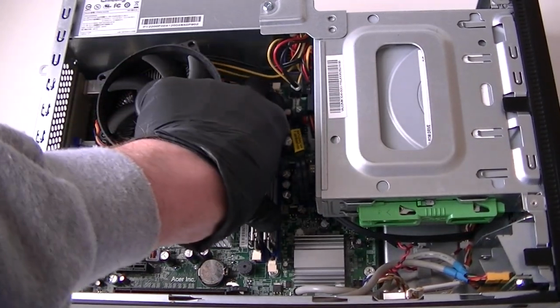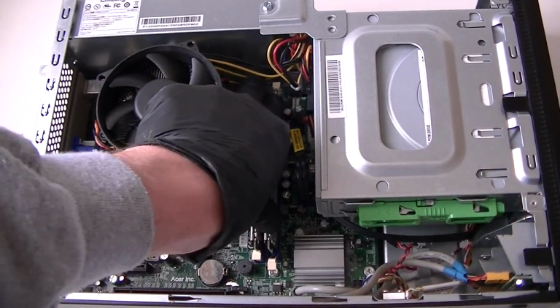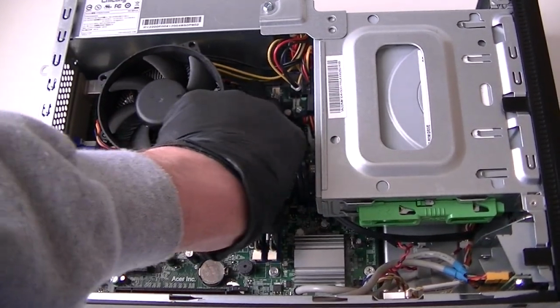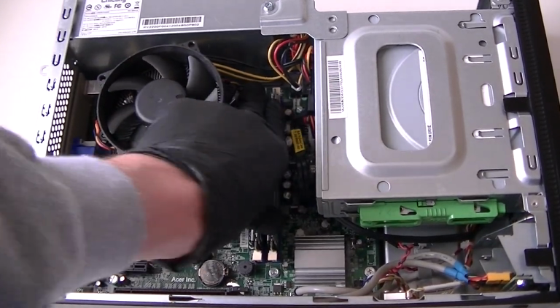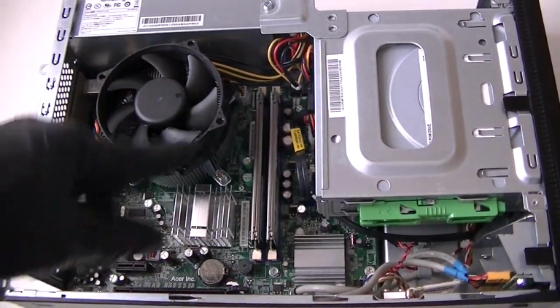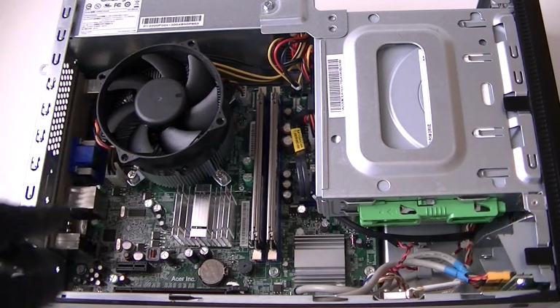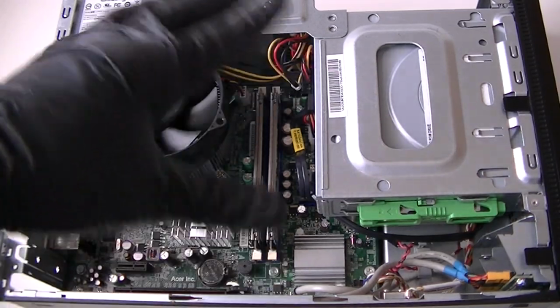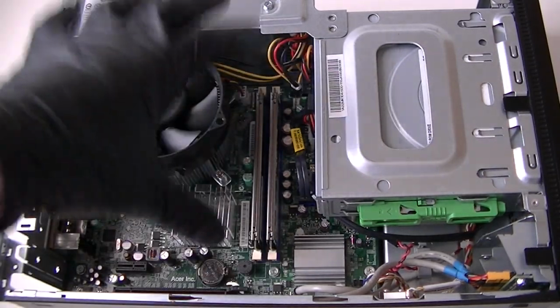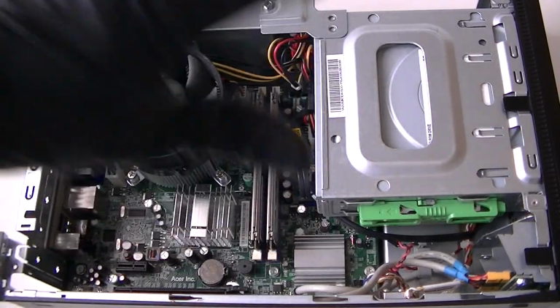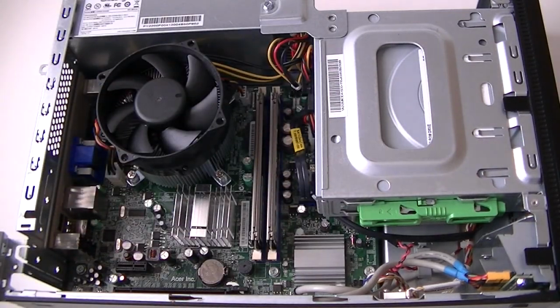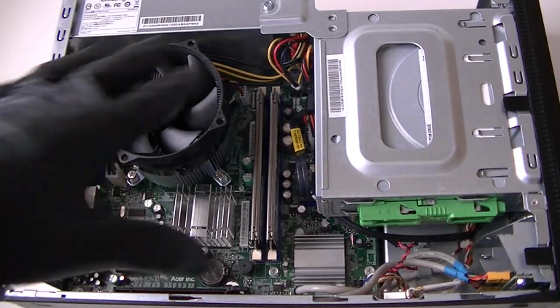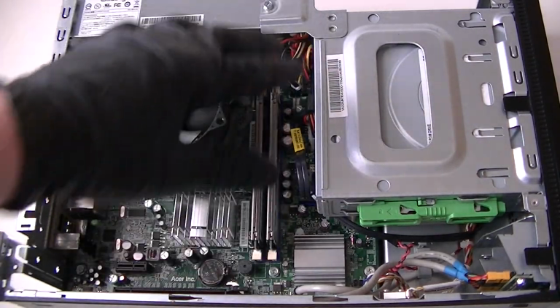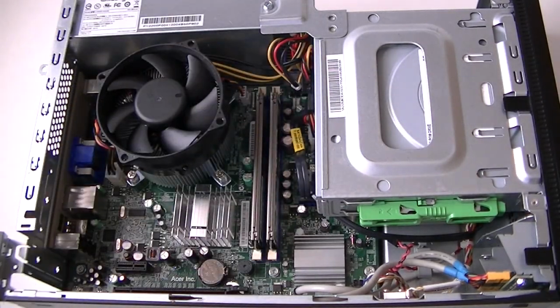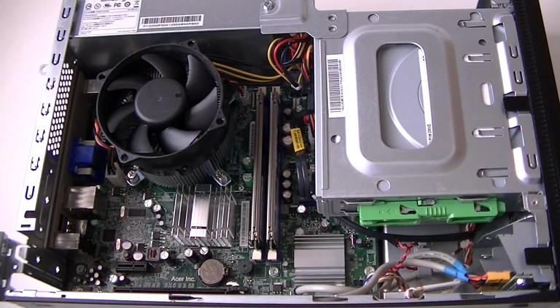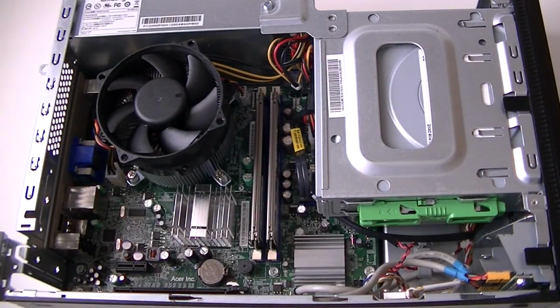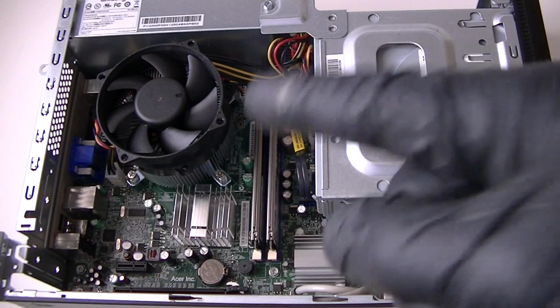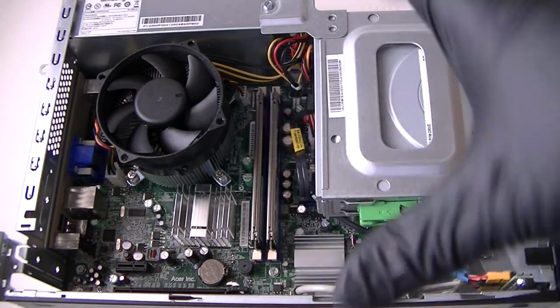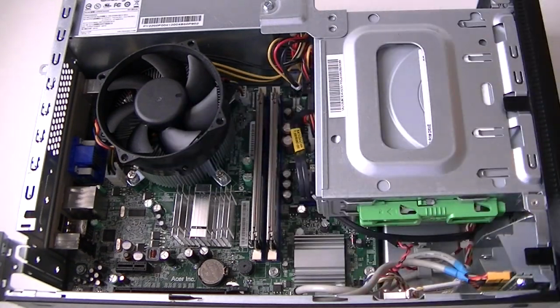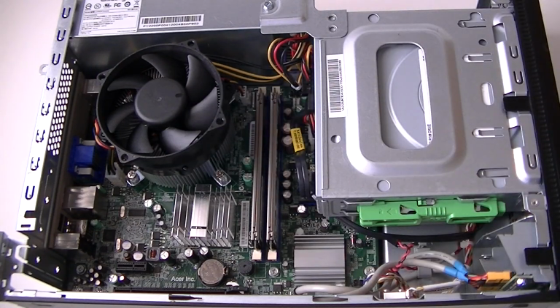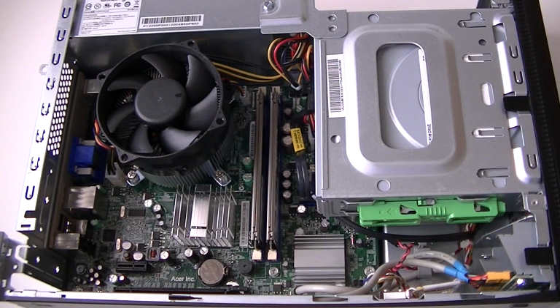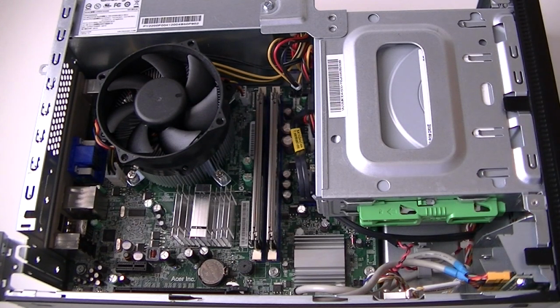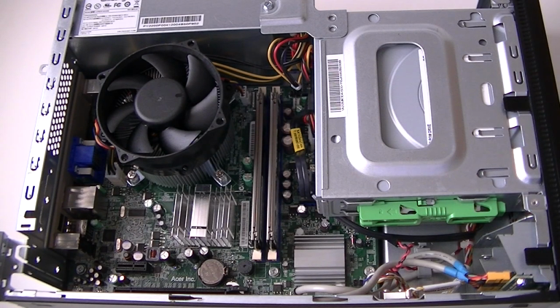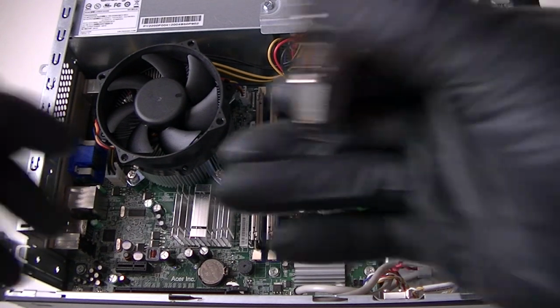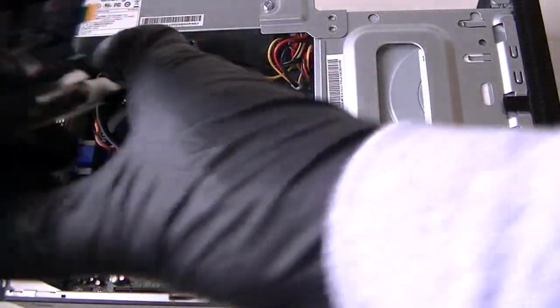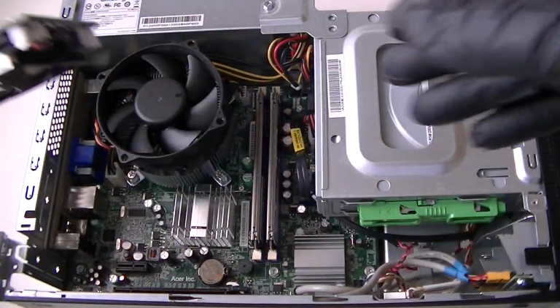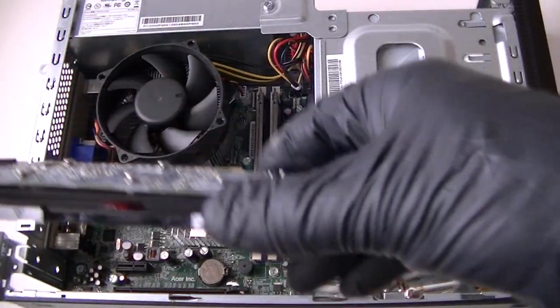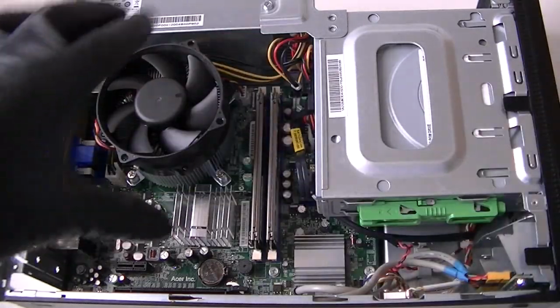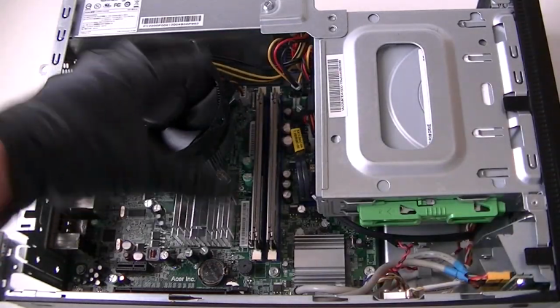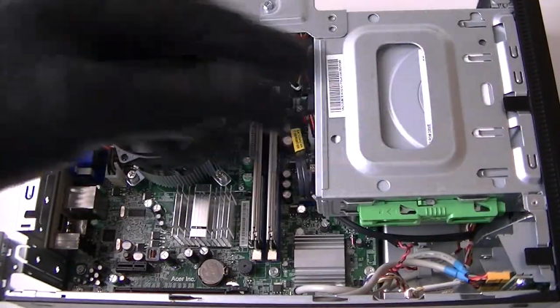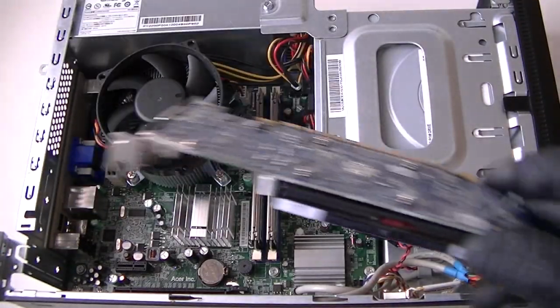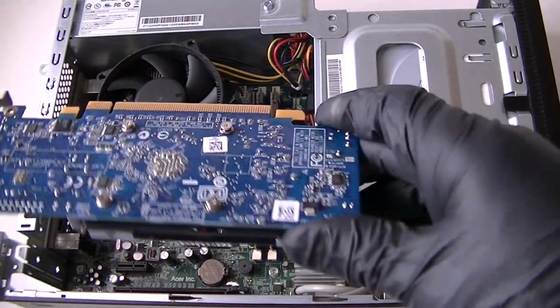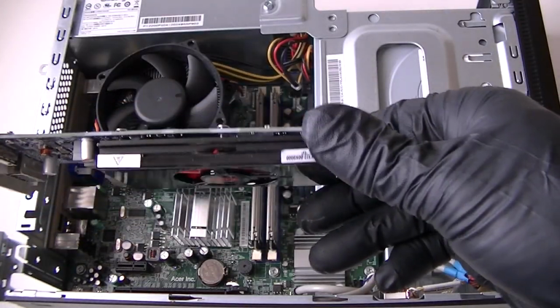If you guys want, I can turn this machine into a gaming machine, but I'd have to take this motherboard and put it in a different case with a different power supply. If I get 100 likes on the video I'm going to go ahead and take this motherboard, put it in another case, and make it into a gaming machine.